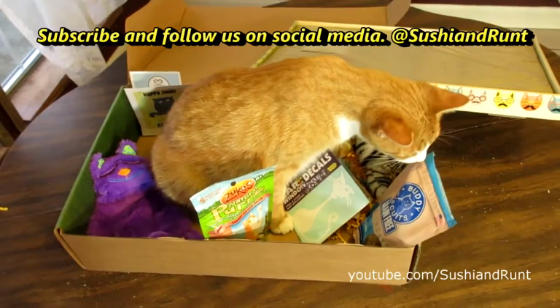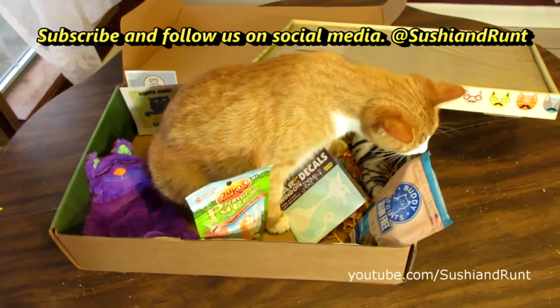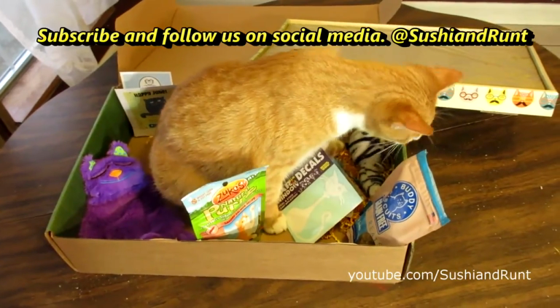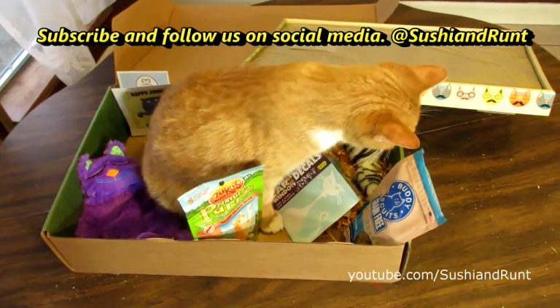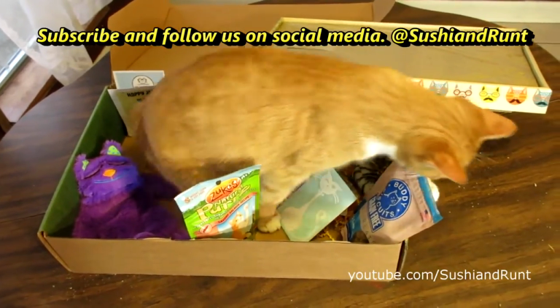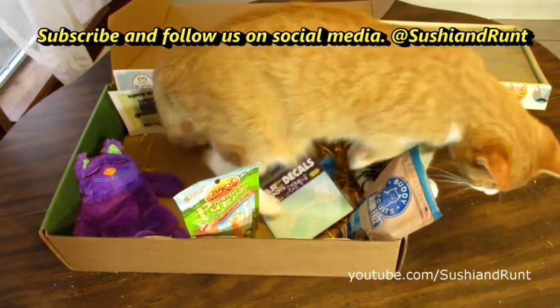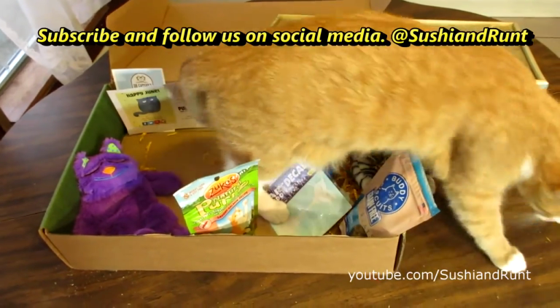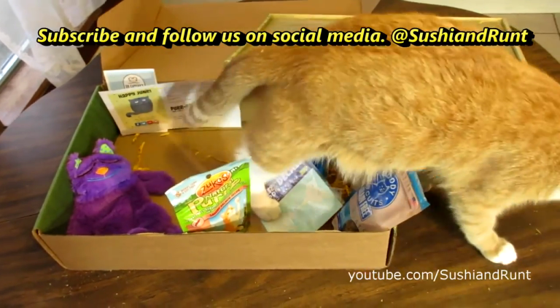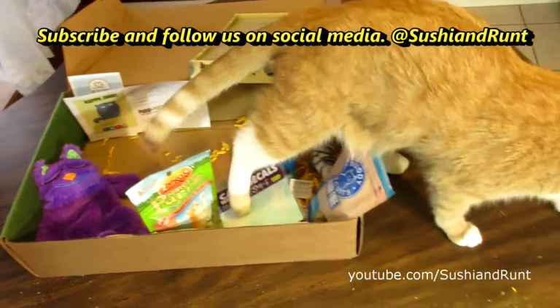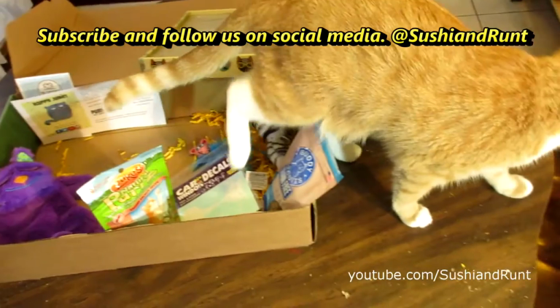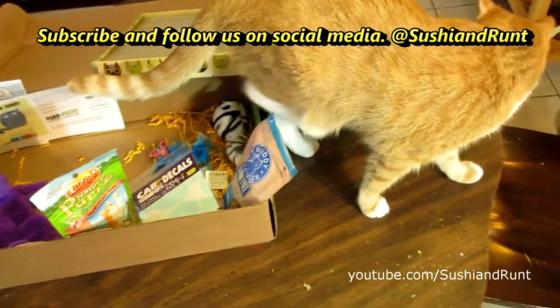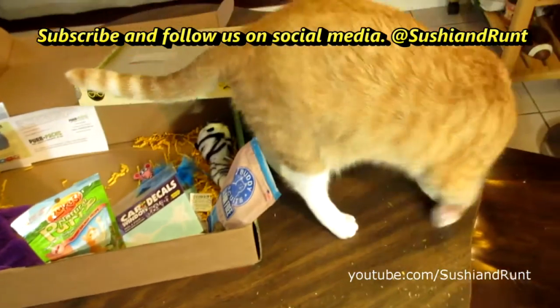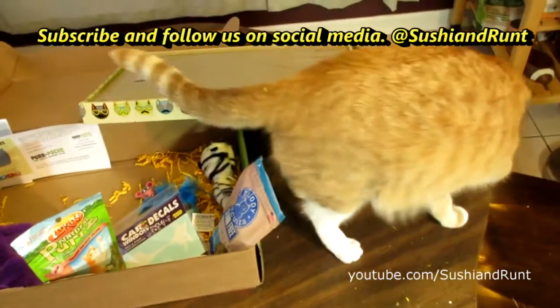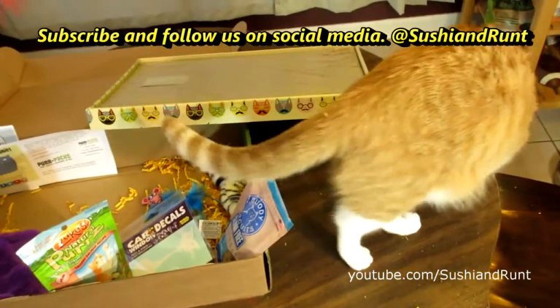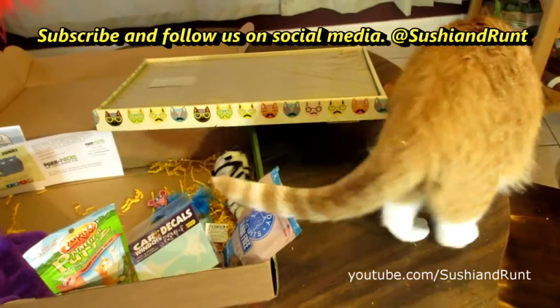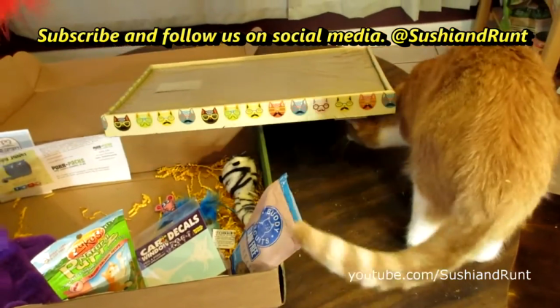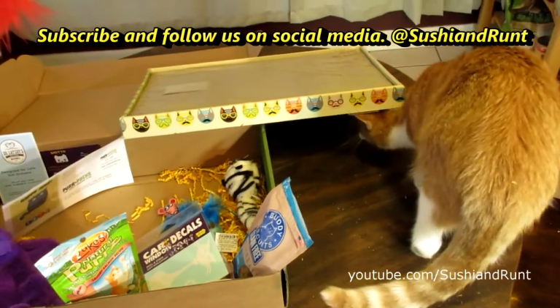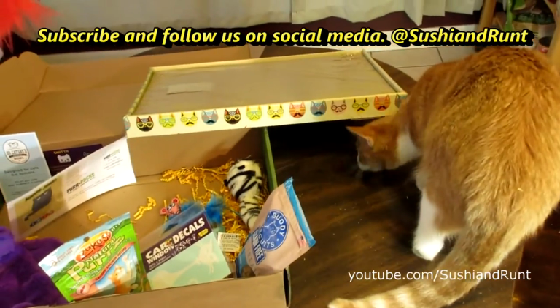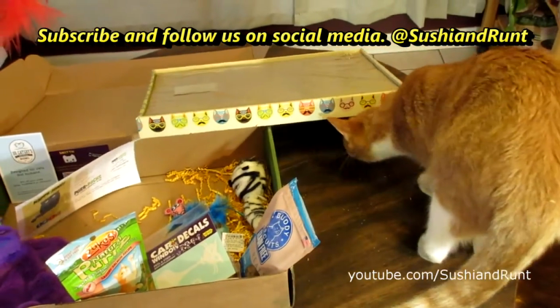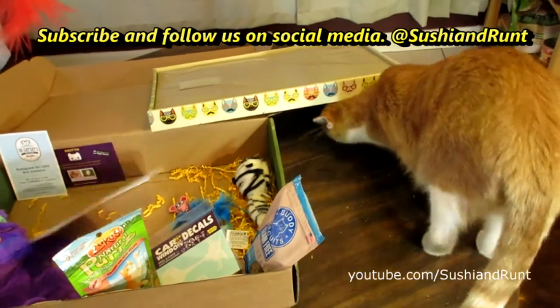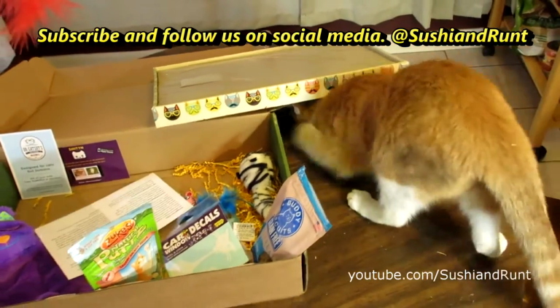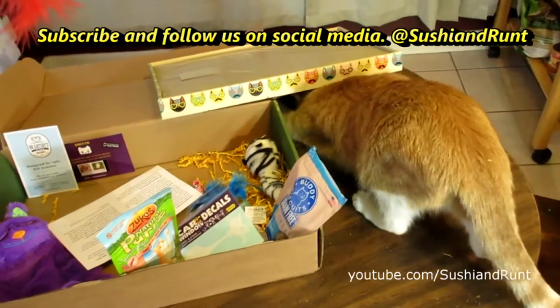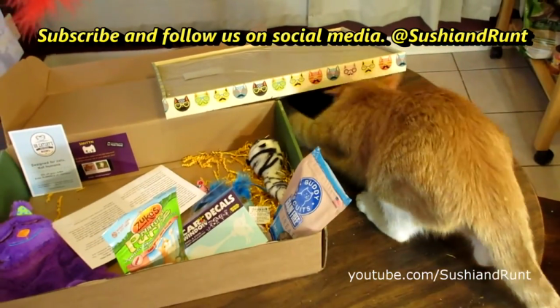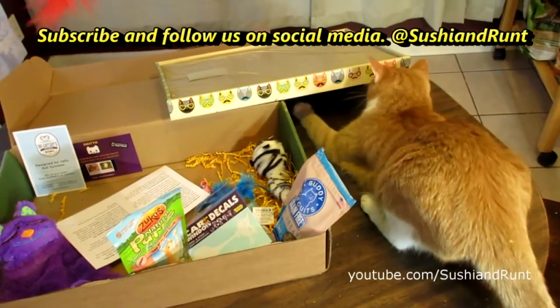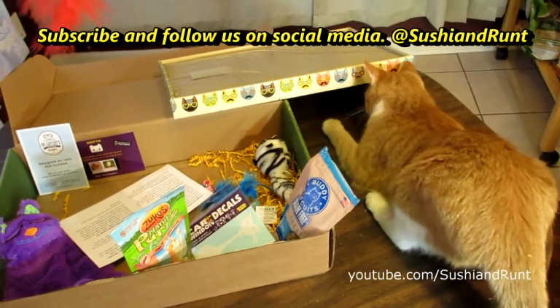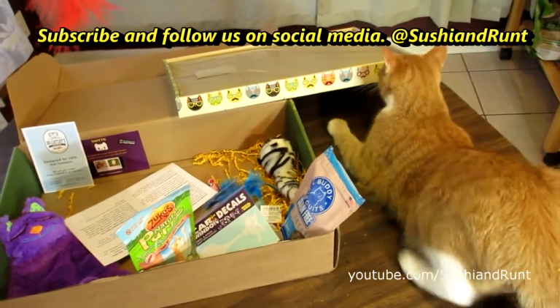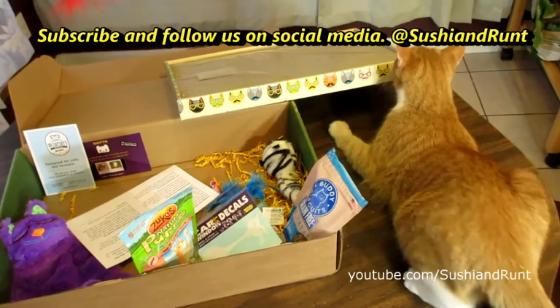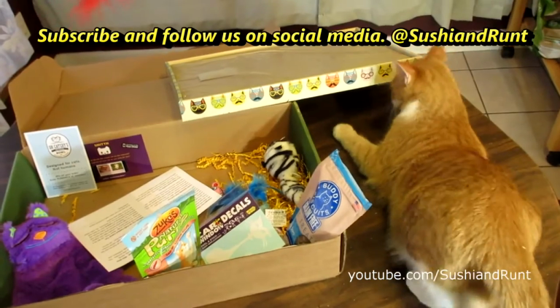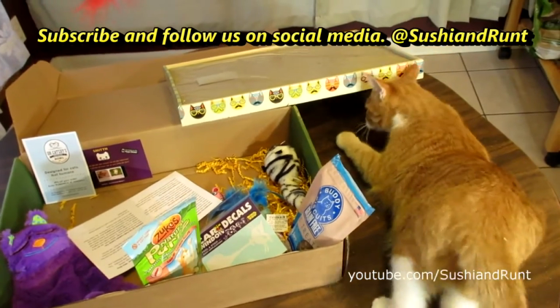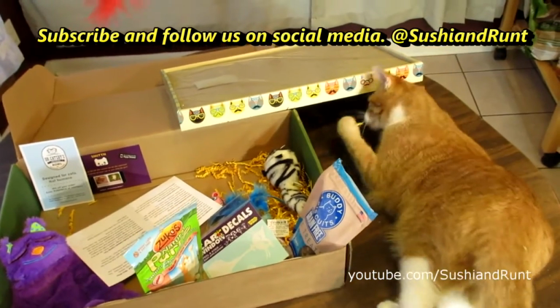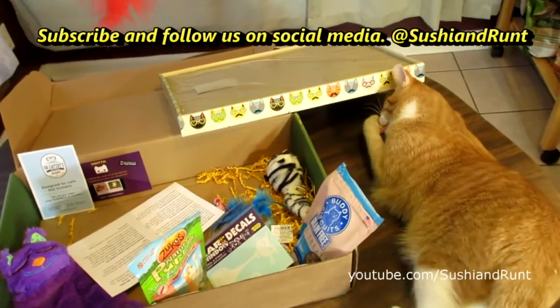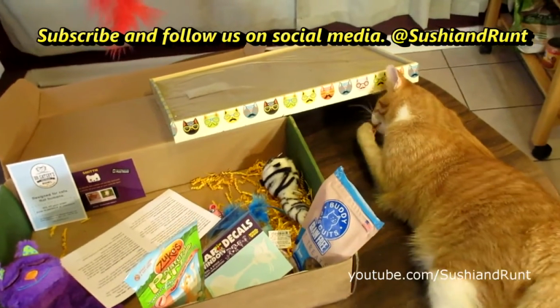Thank you very much for watching this video. Please hit the thumbs up button if you'd like to see more. We love having you guys here on our channel. Check out our playlist for more Purr Packs unboxings.